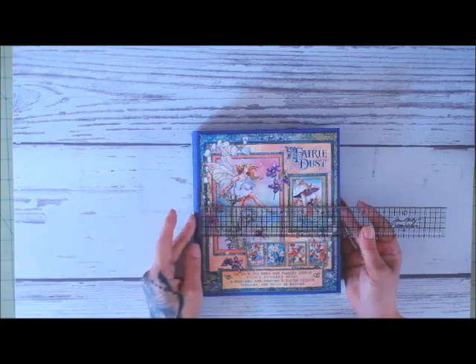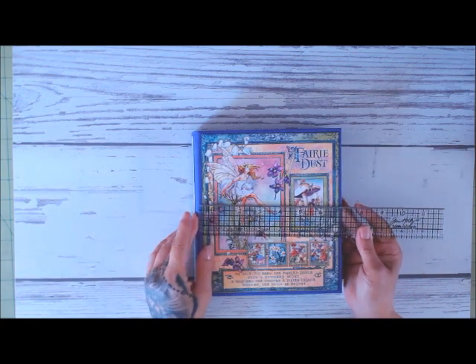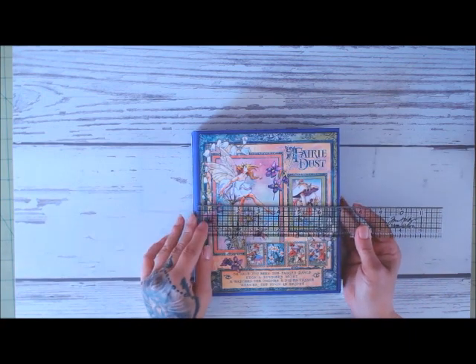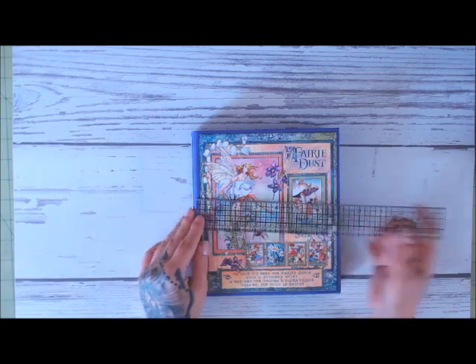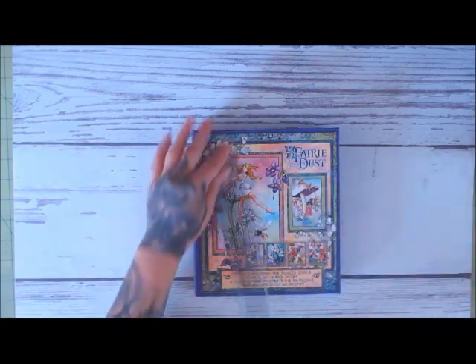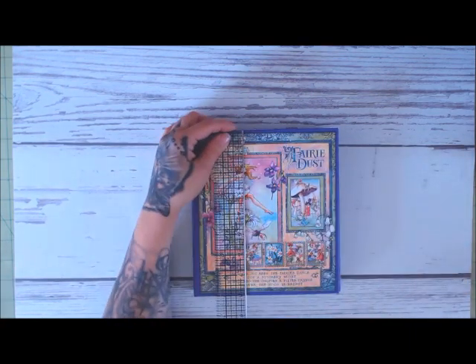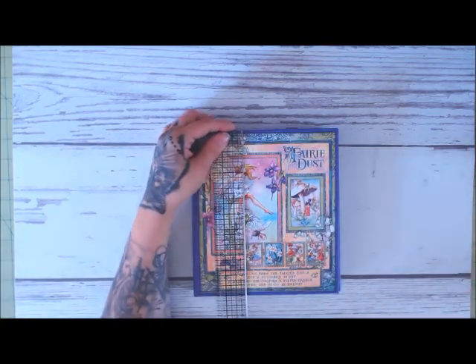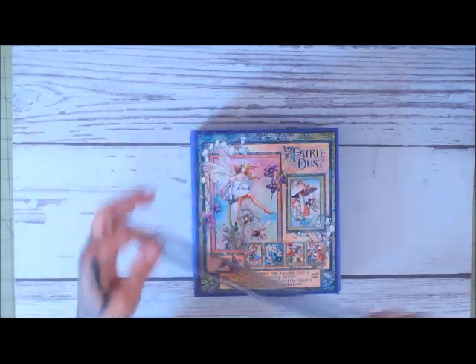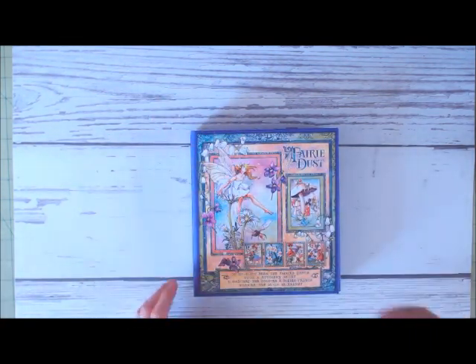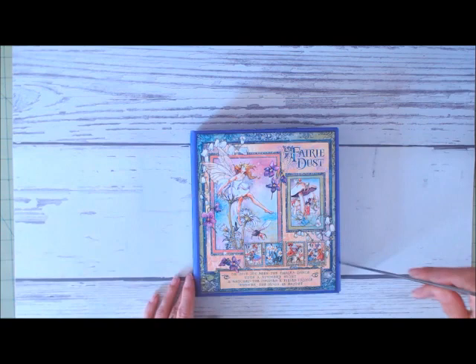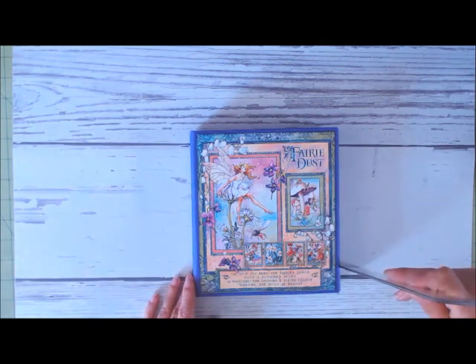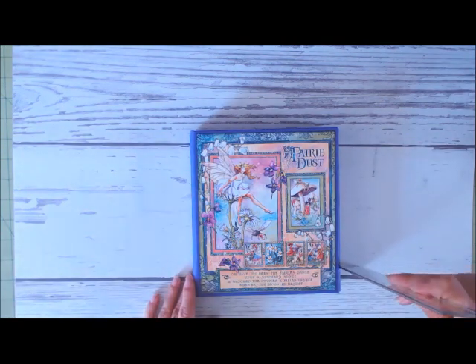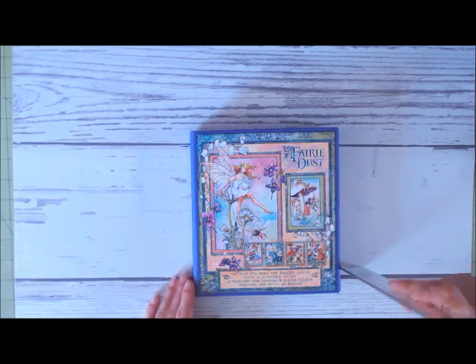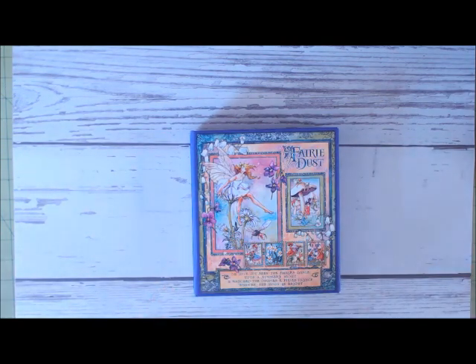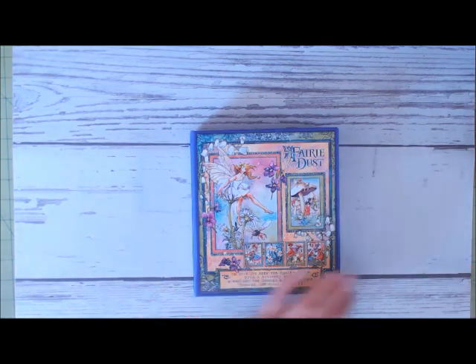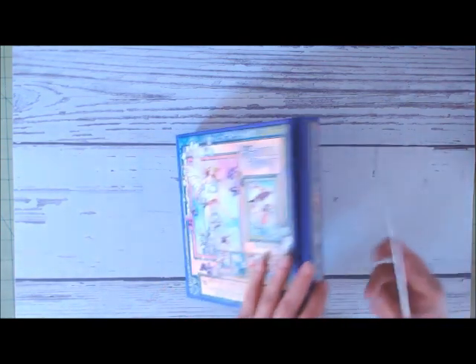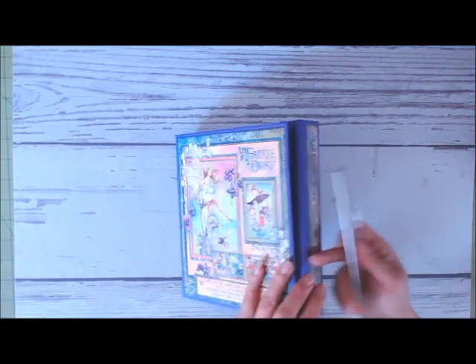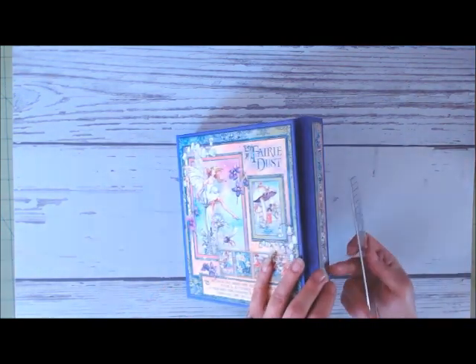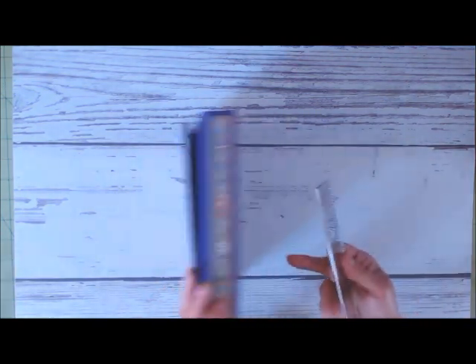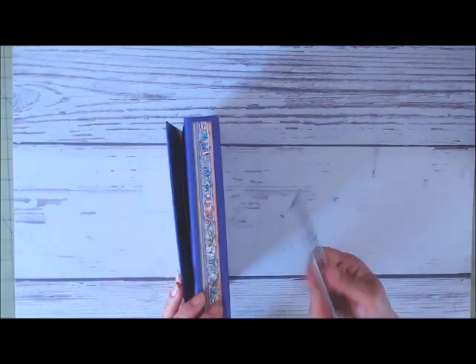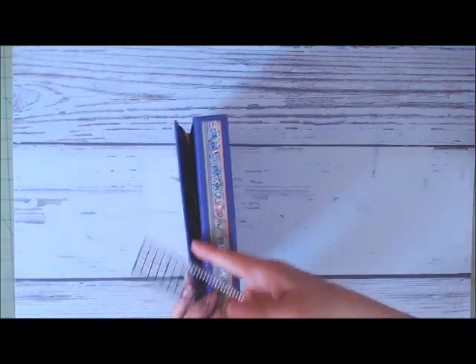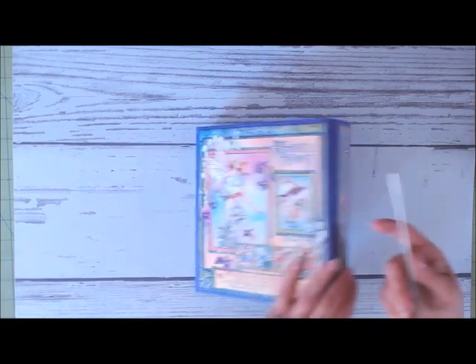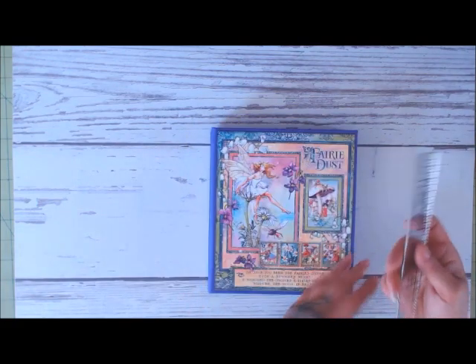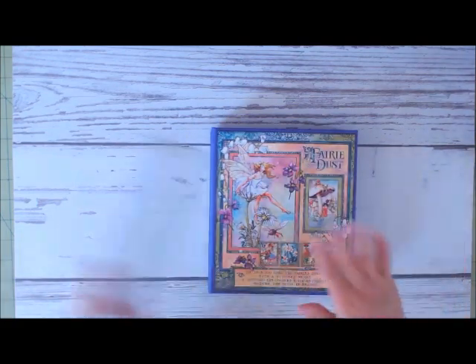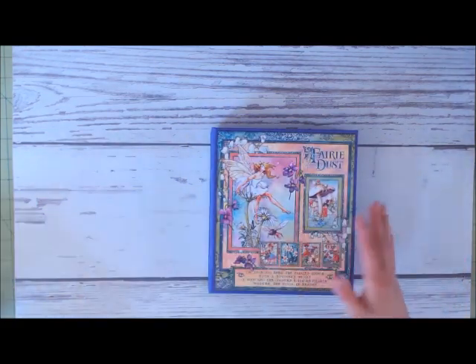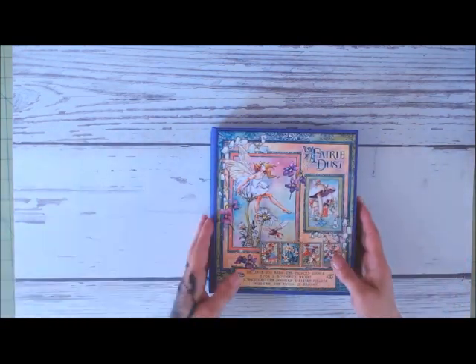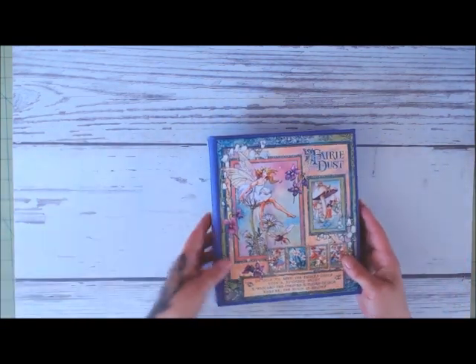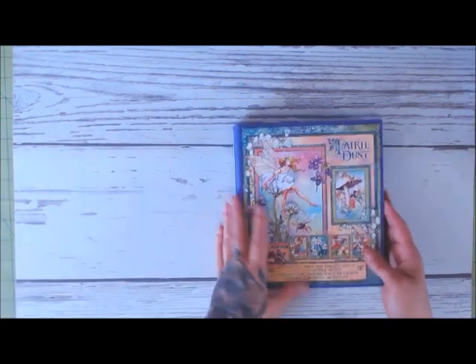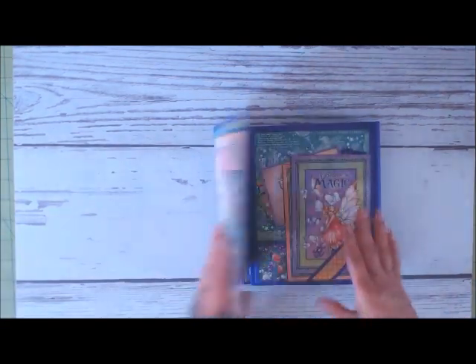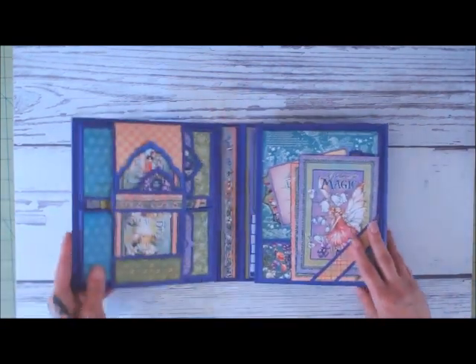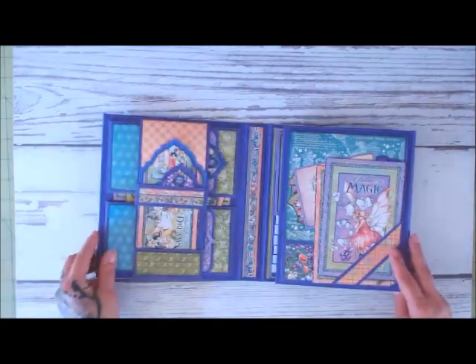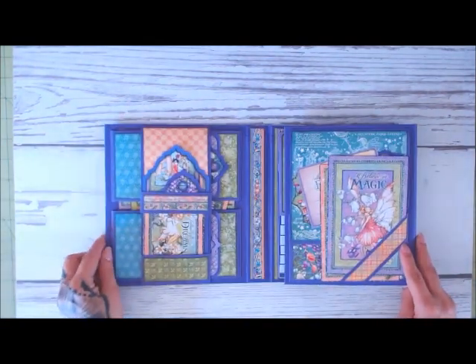So the cover itself is seven by eight, and the spine part is about an inch, but it does go a little further because of the top page. So real quick, you walk through like this.